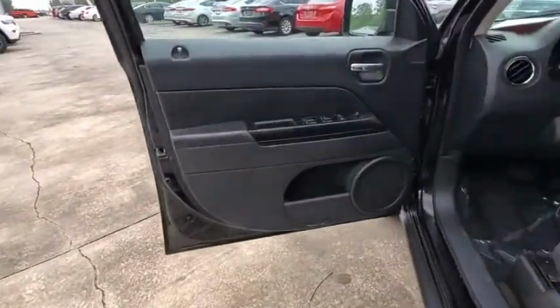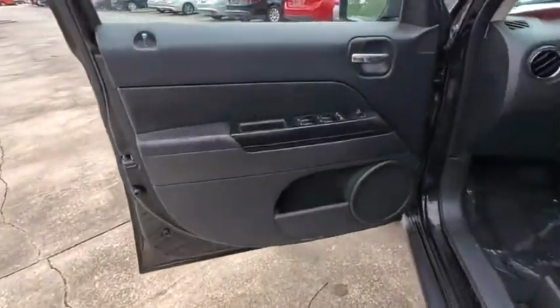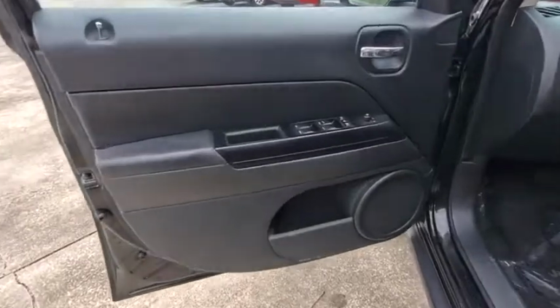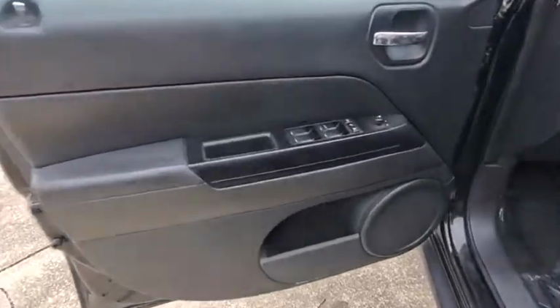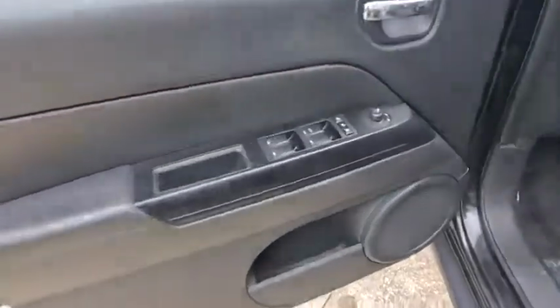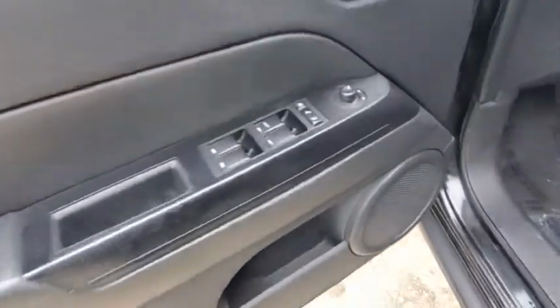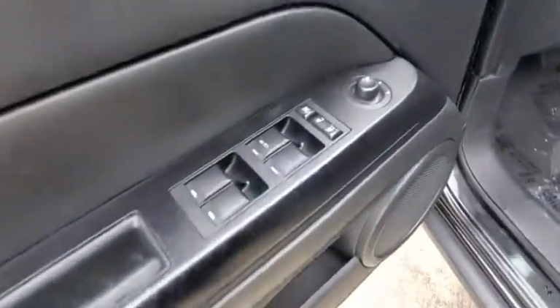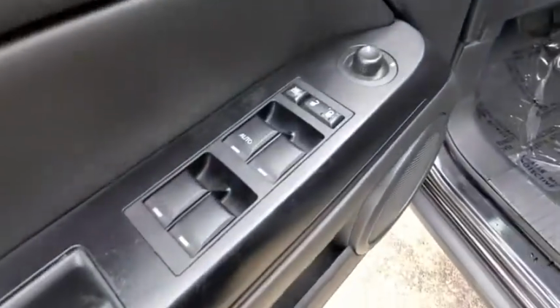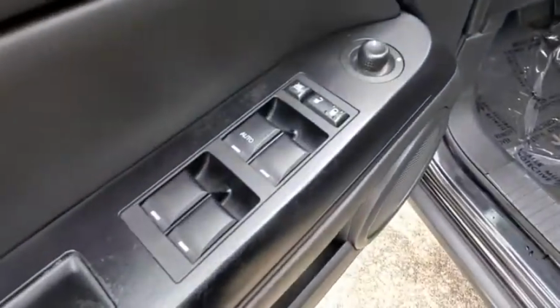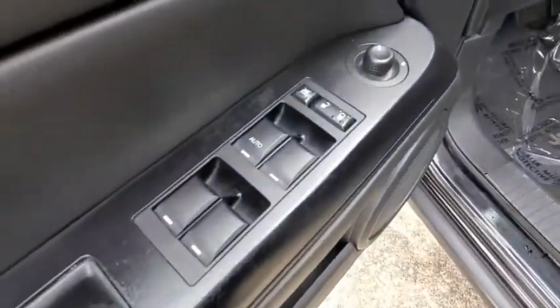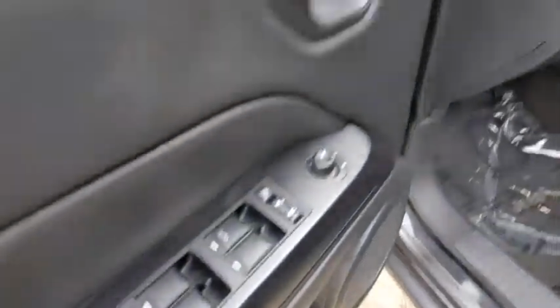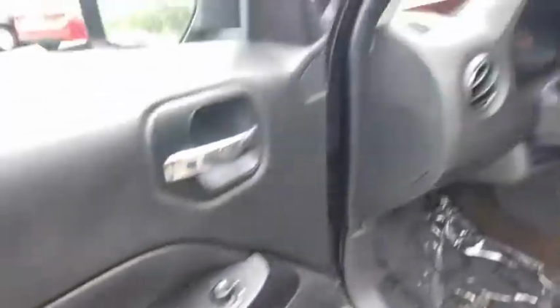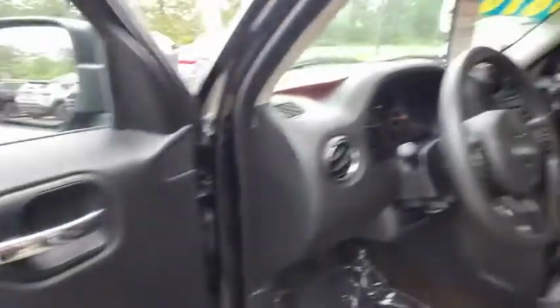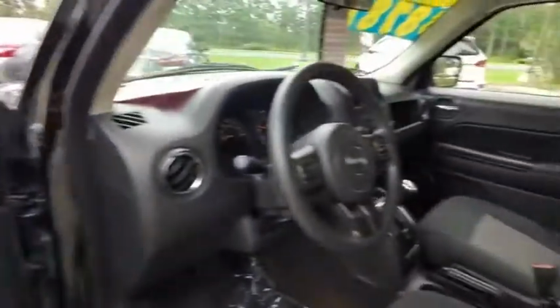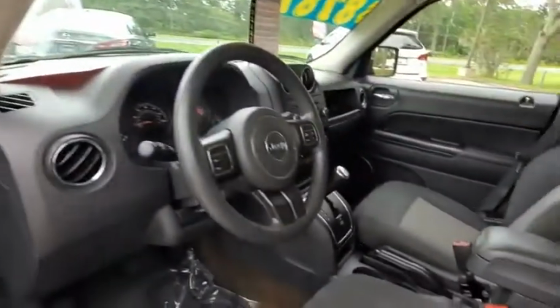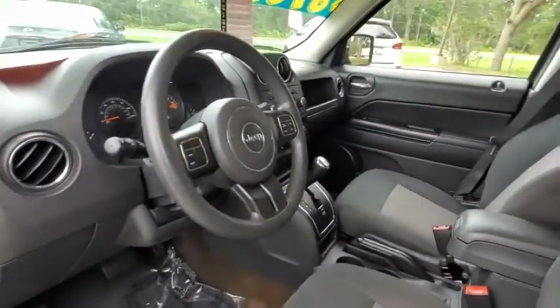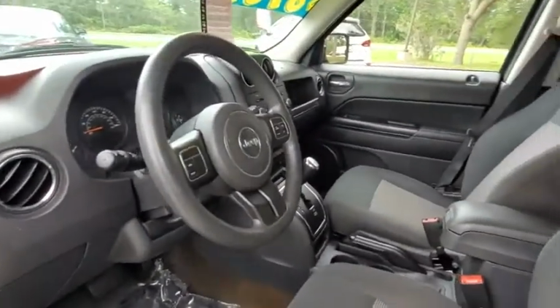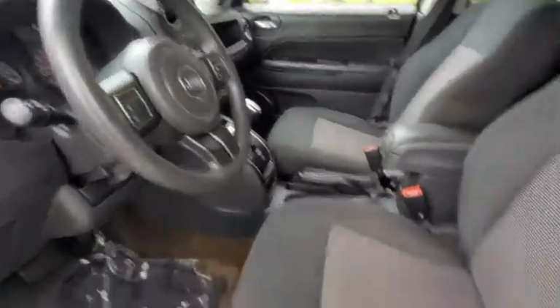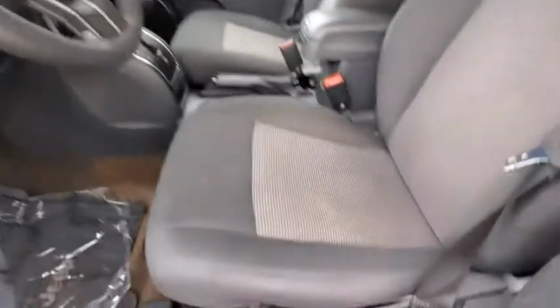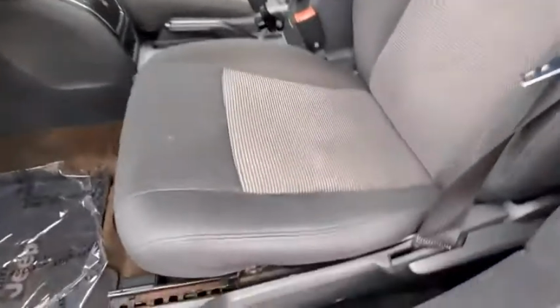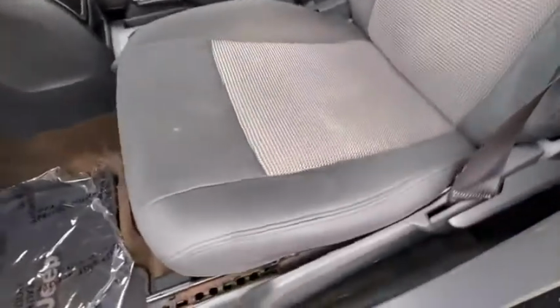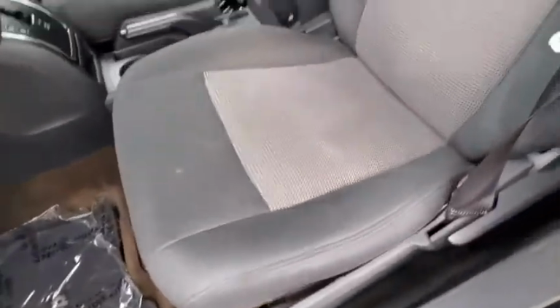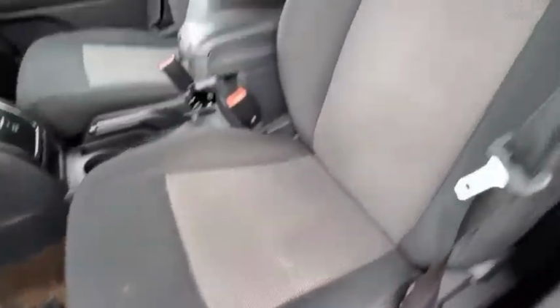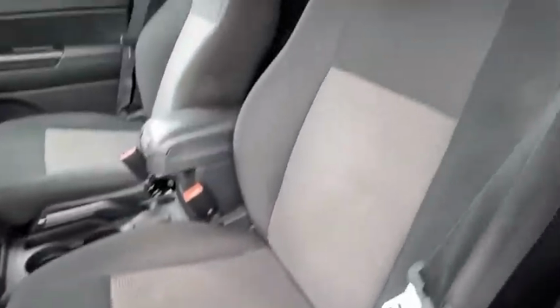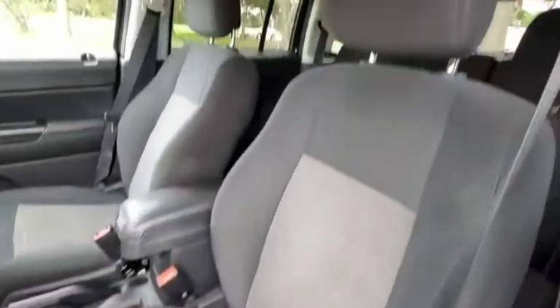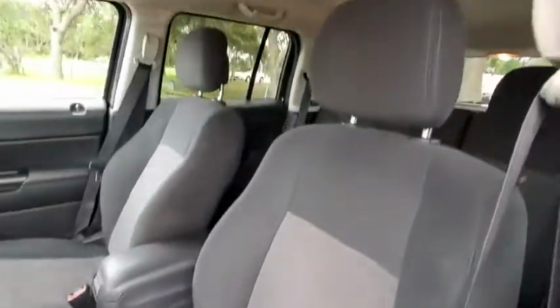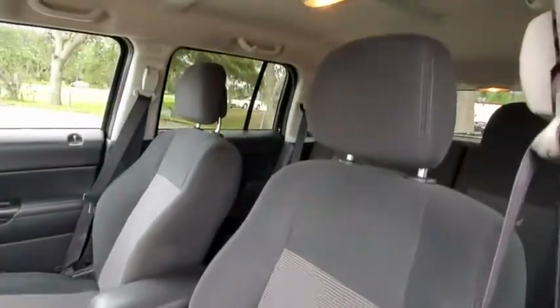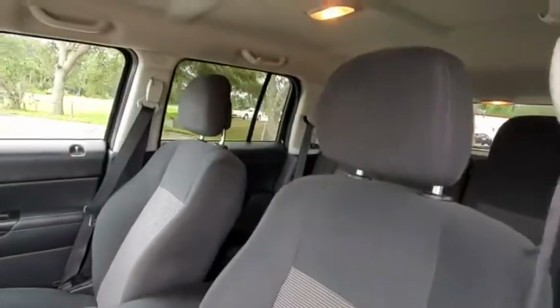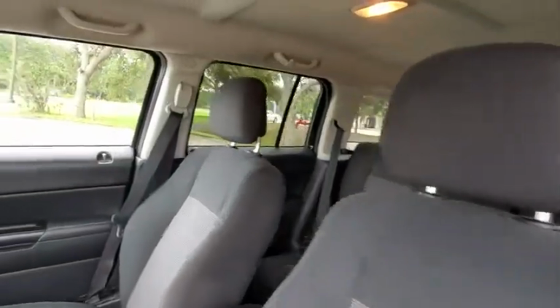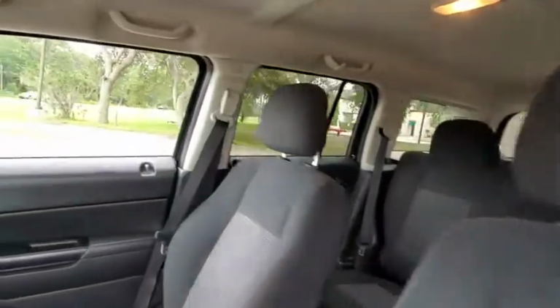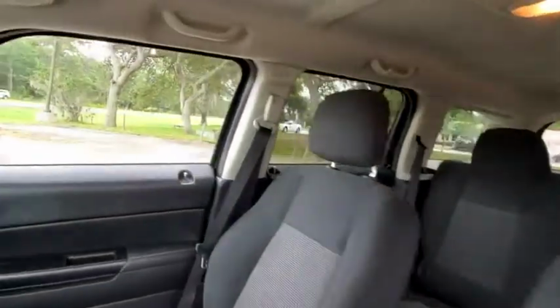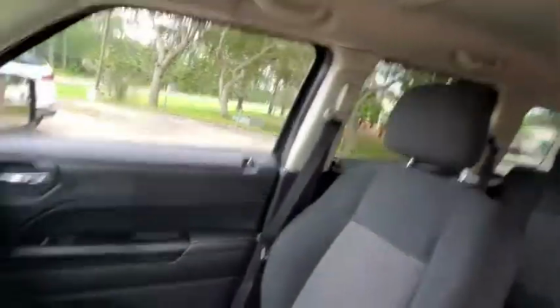CD player, child safety locks, bucket seat, passenger airbag, fog lamps, MP3 player, brake assist, auxiliary audio input, rear head airbag.